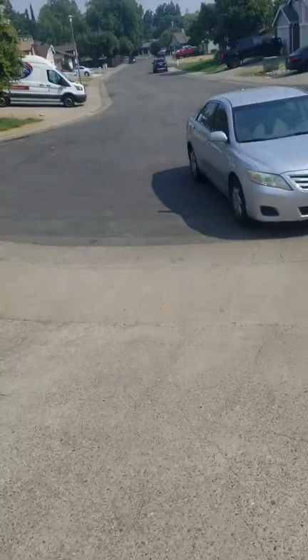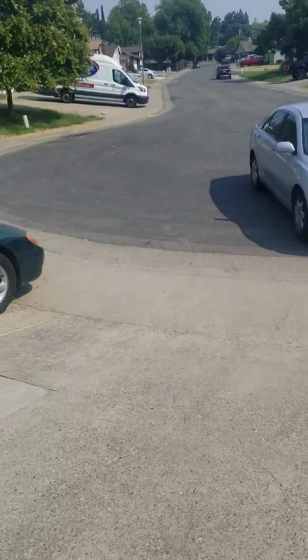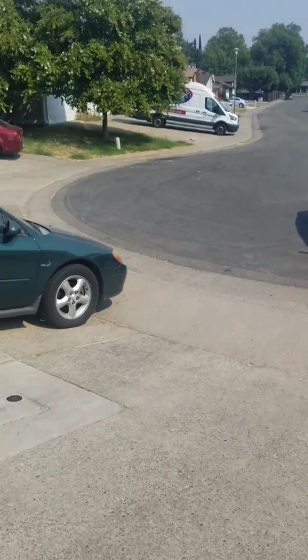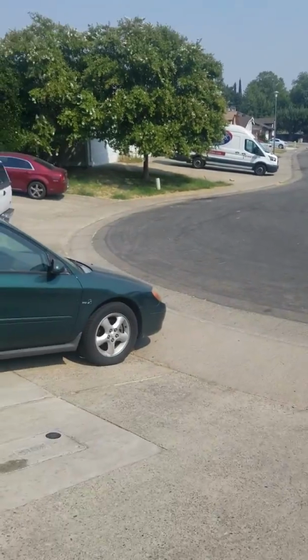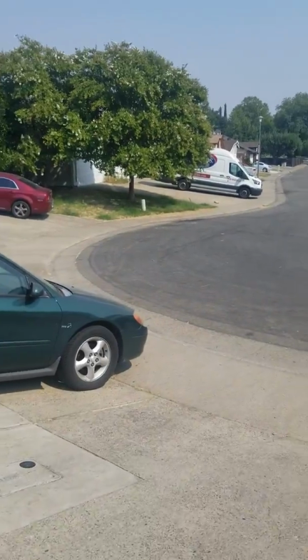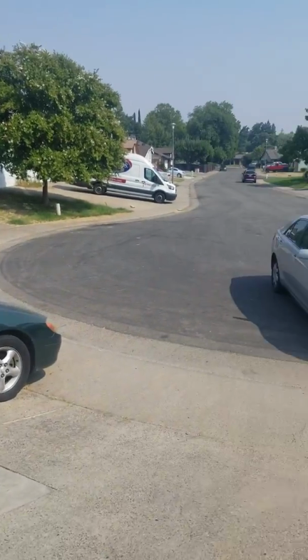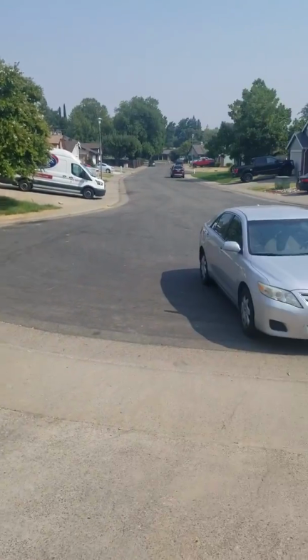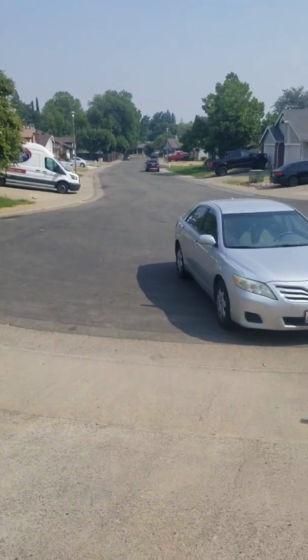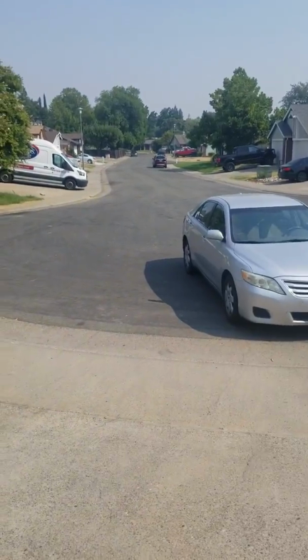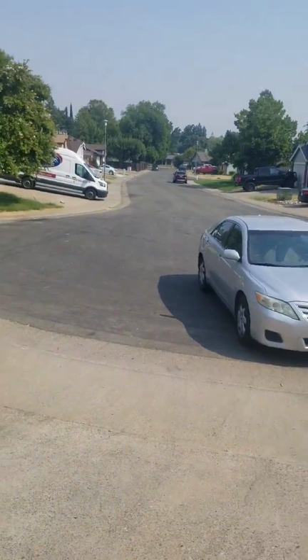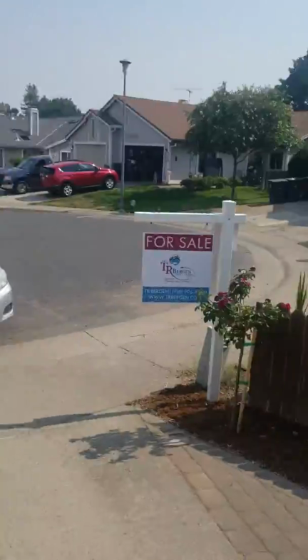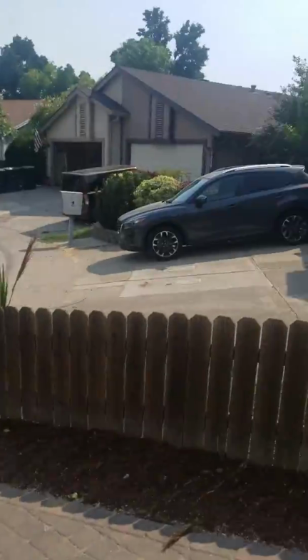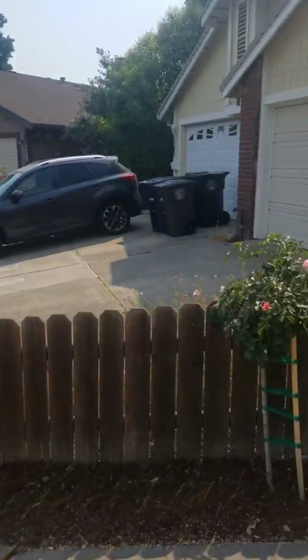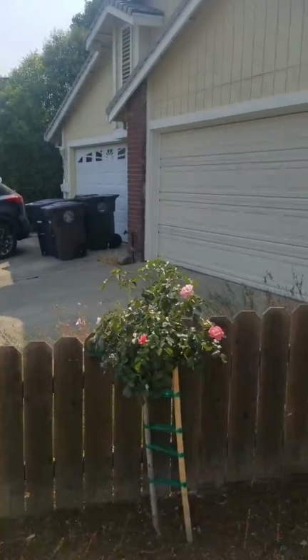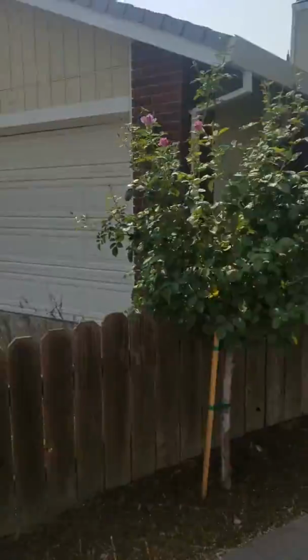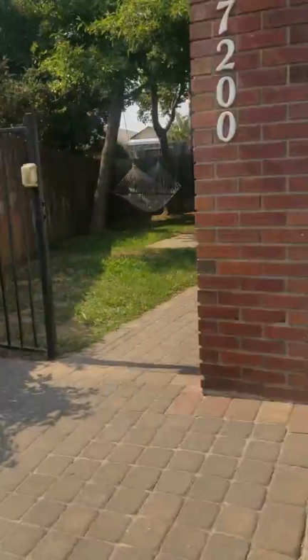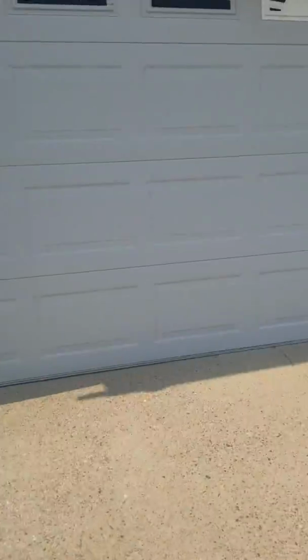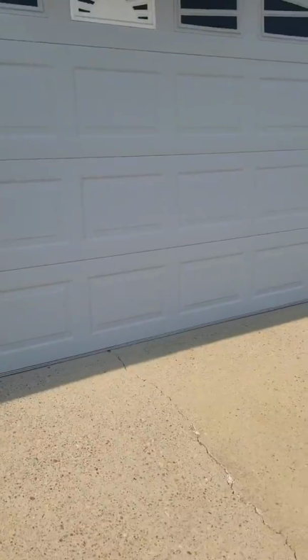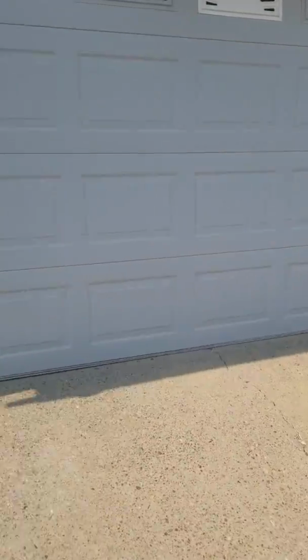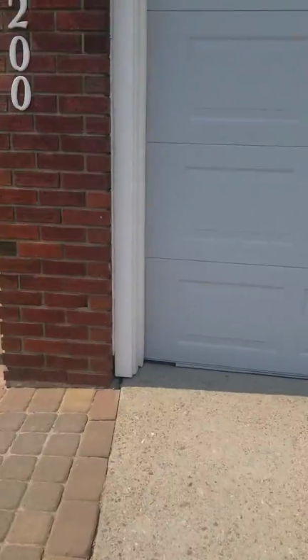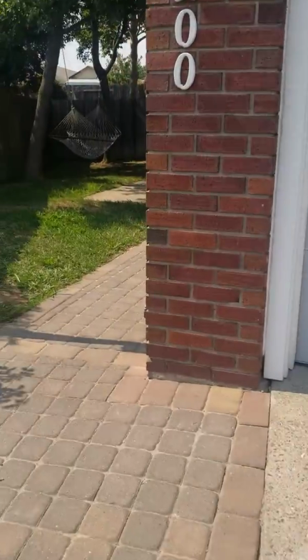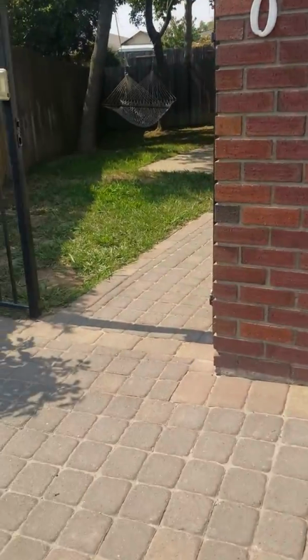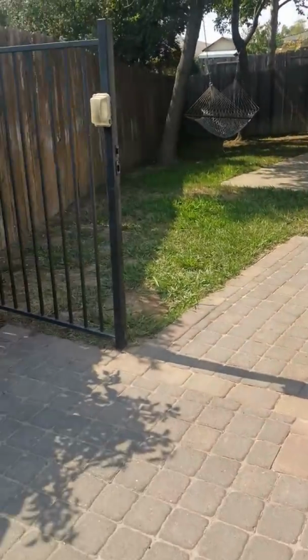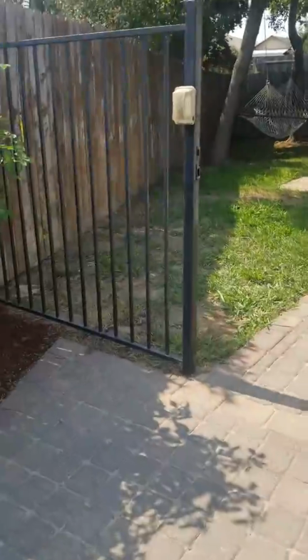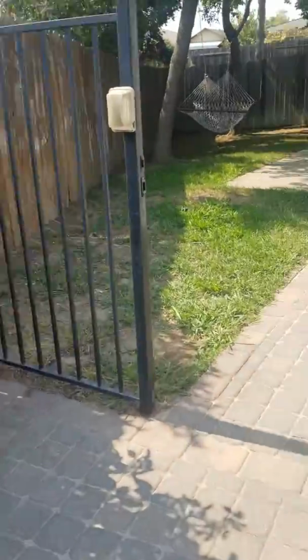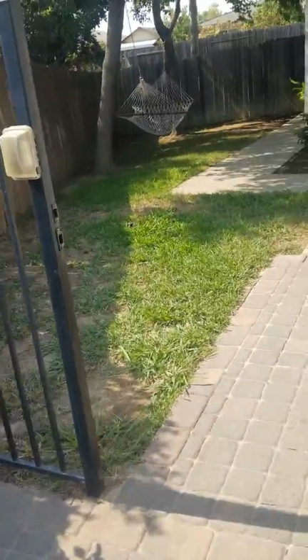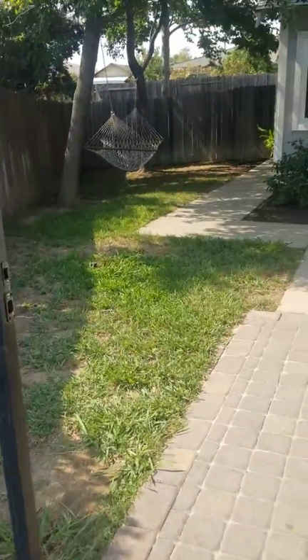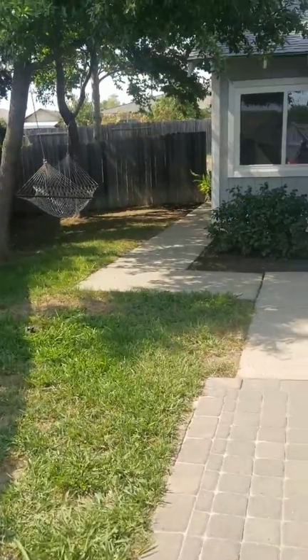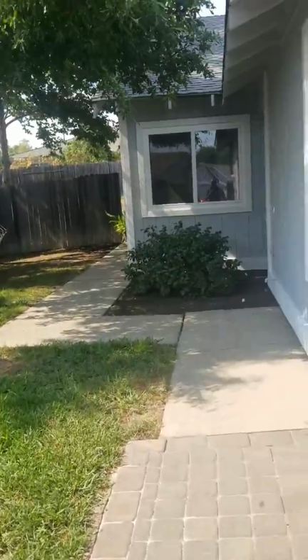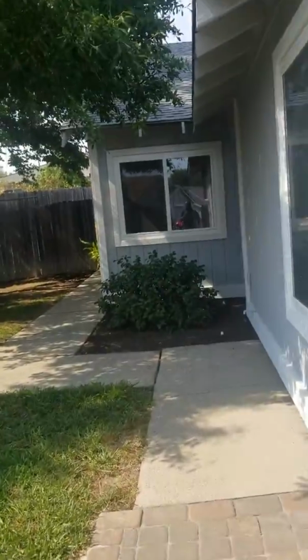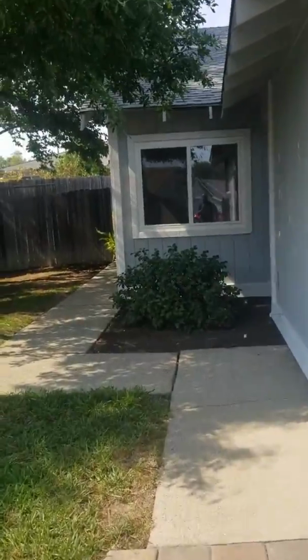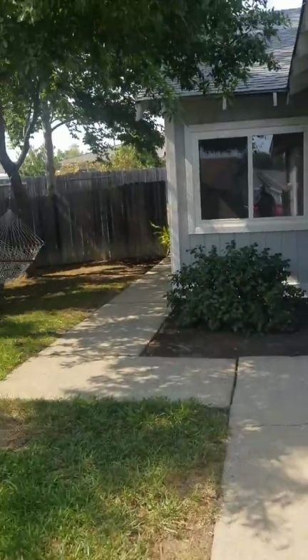I'm at the property, it is on a cul-de-sac. I'm not sure if you knew, but this is a half plex. I'm gonna take you on the inside. This is the yard.